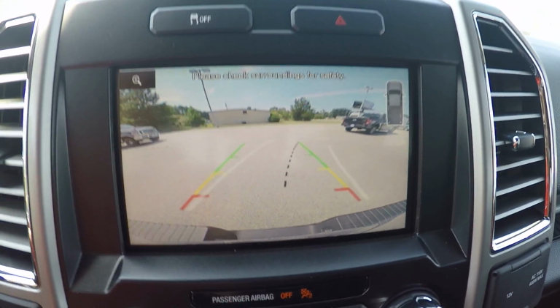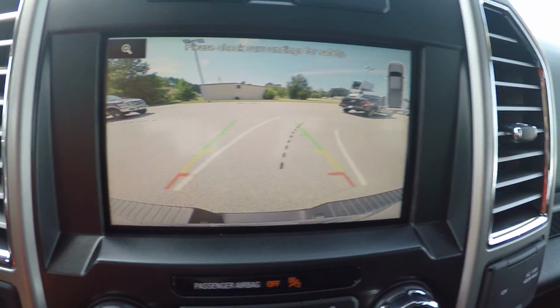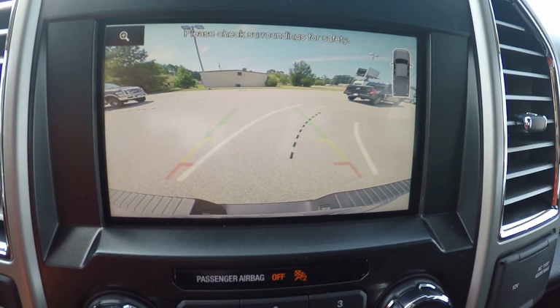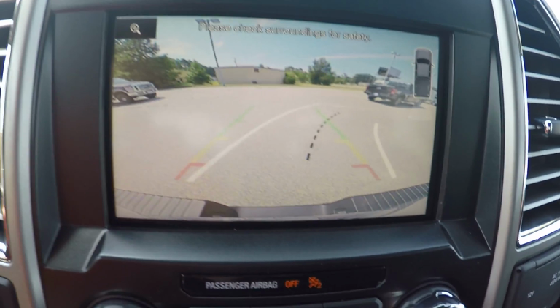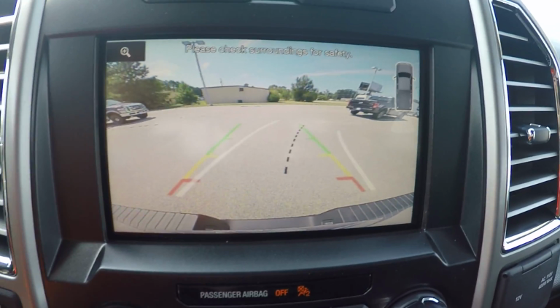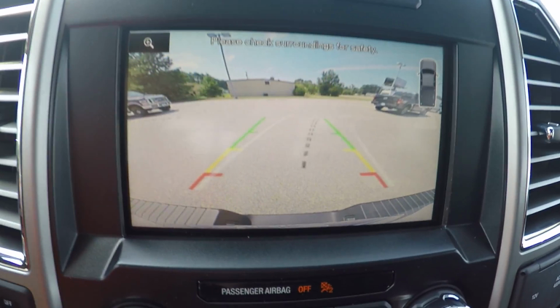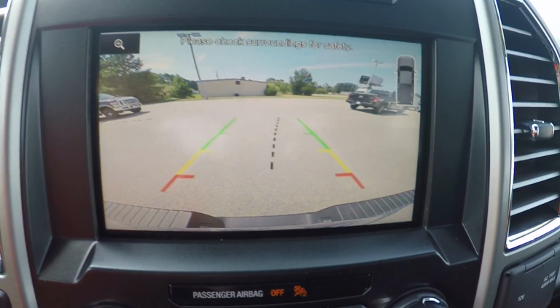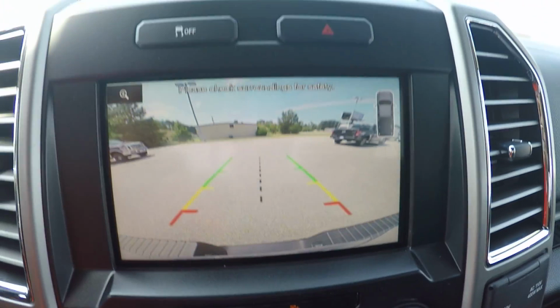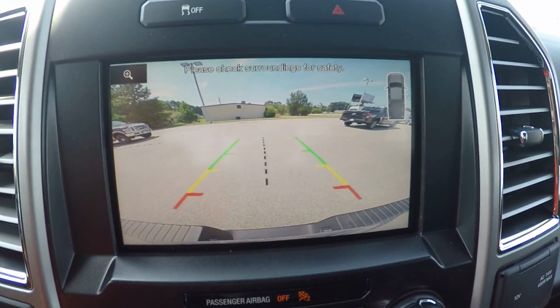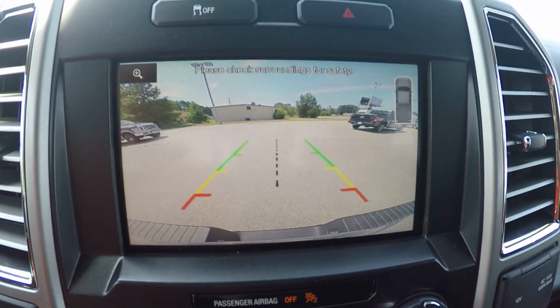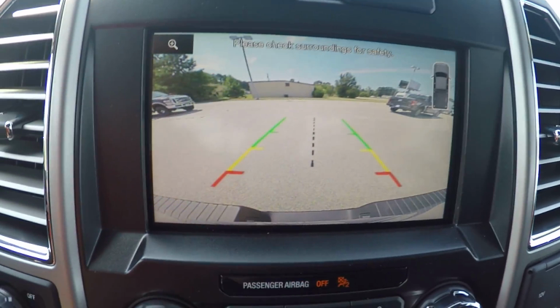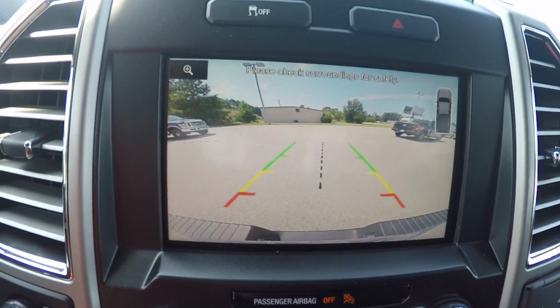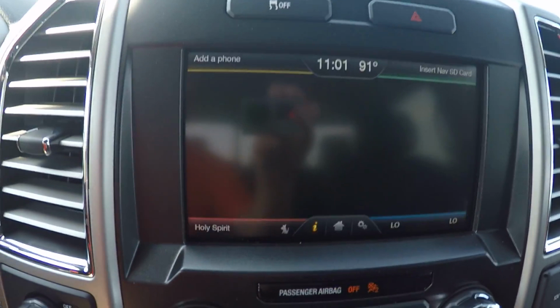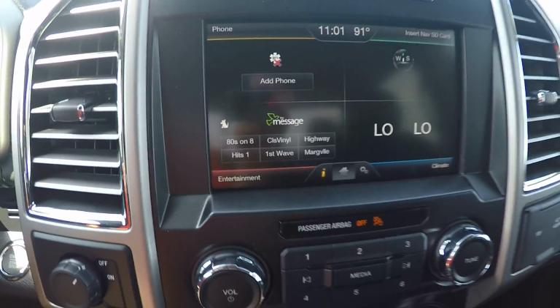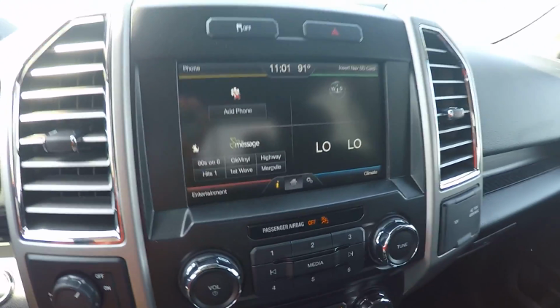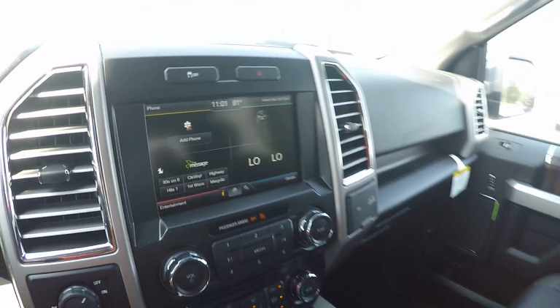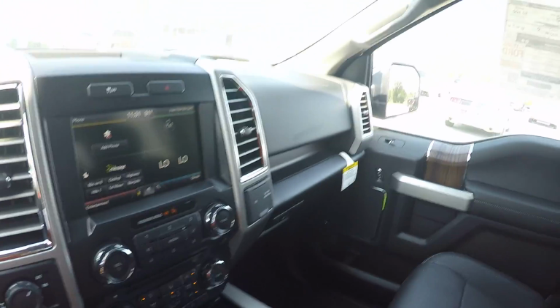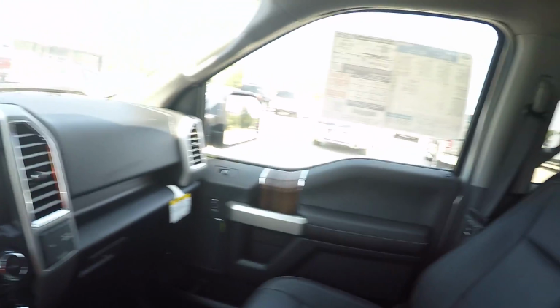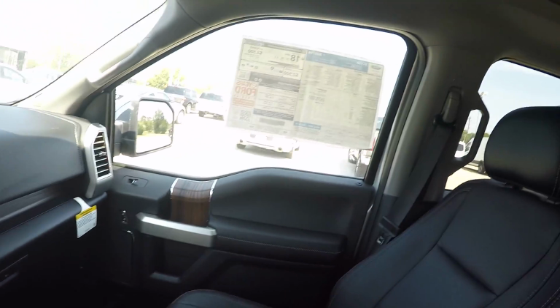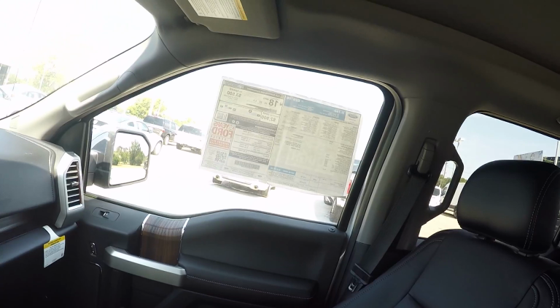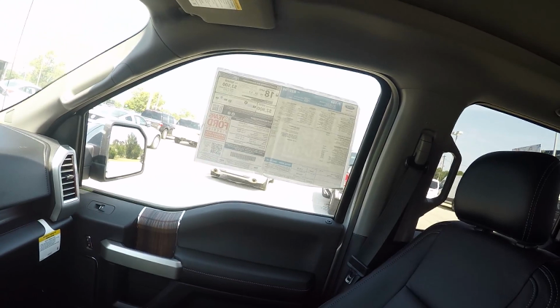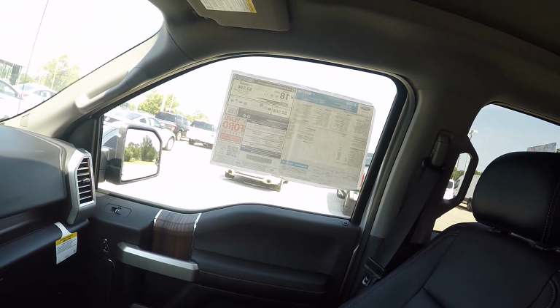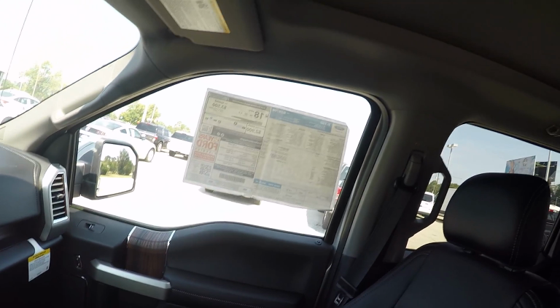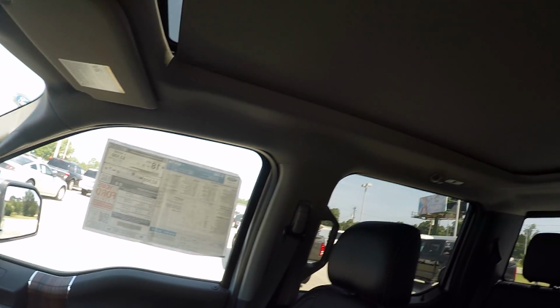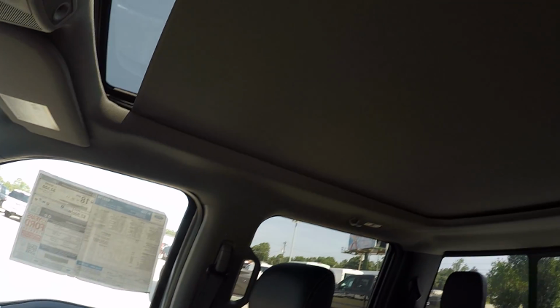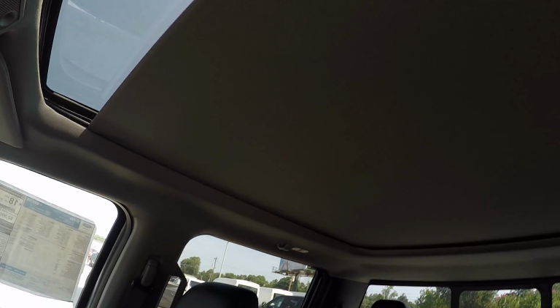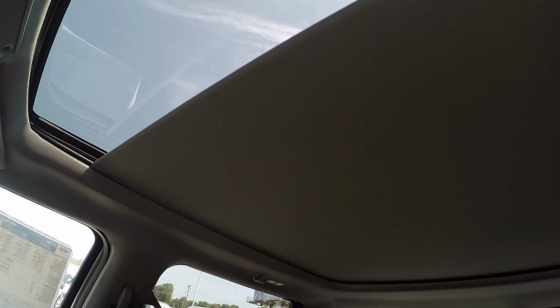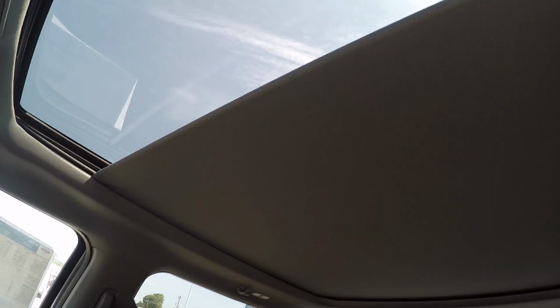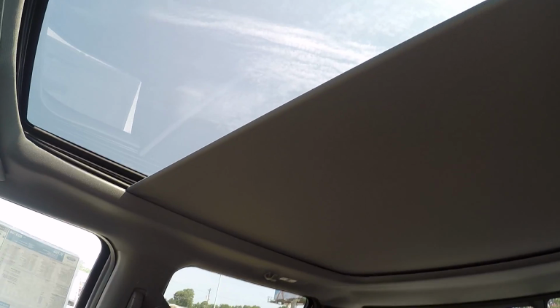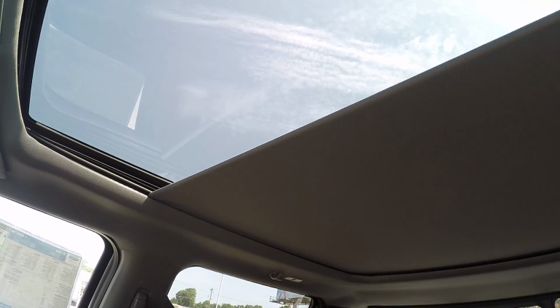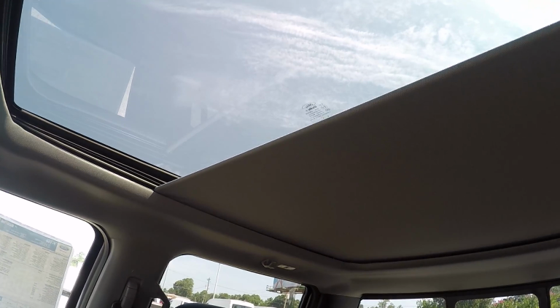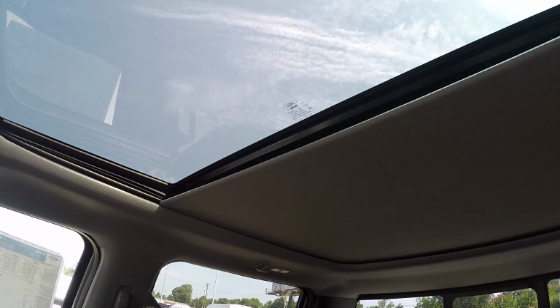It also has one of my personal favorites — your rear backup camera, where you can easily back up the truck without even having to look back. And it also has another one of my personal favorites, your huge power sliding Vista Roof.